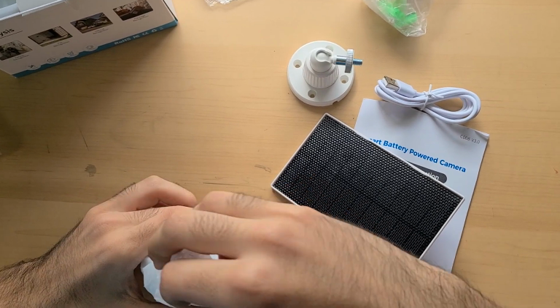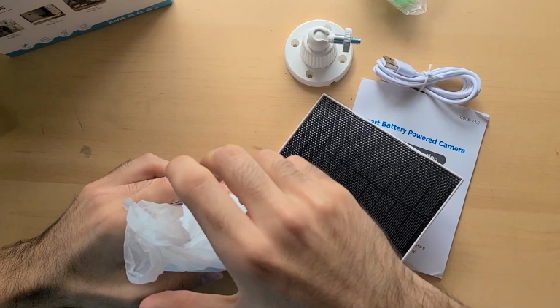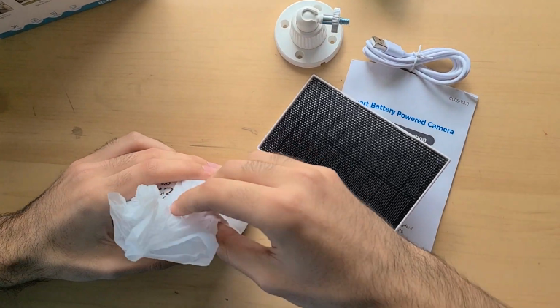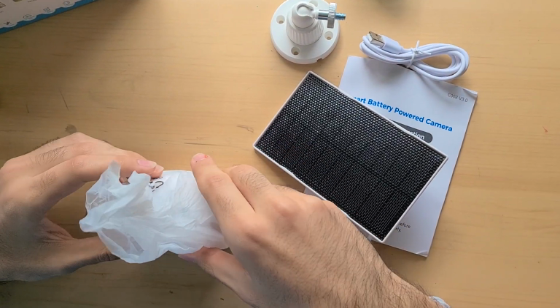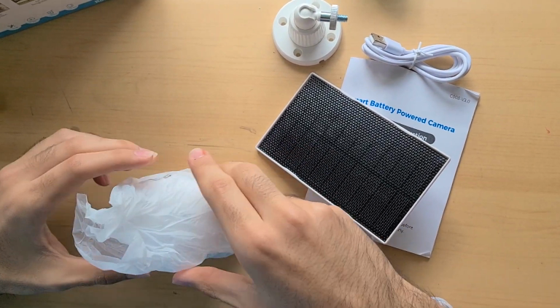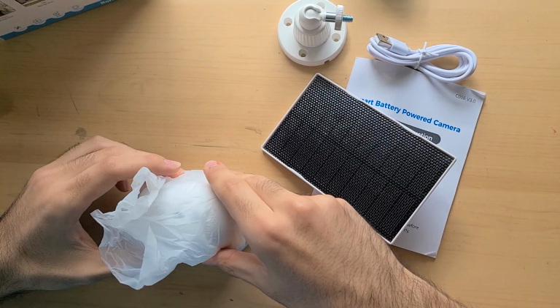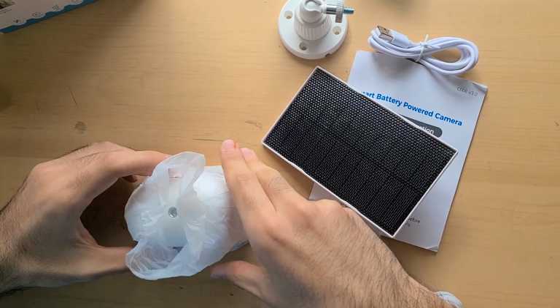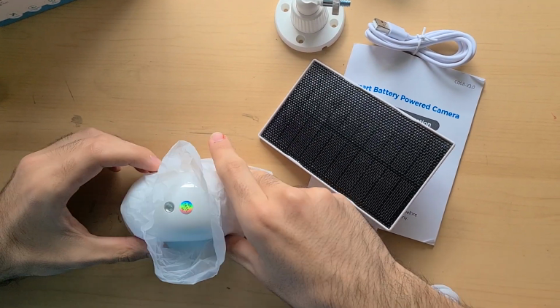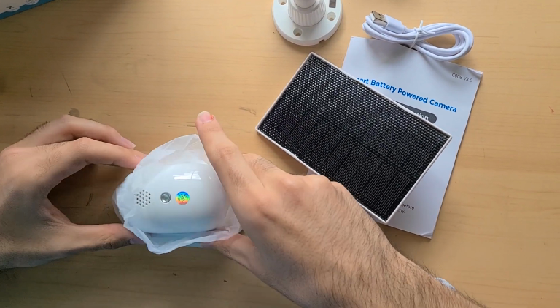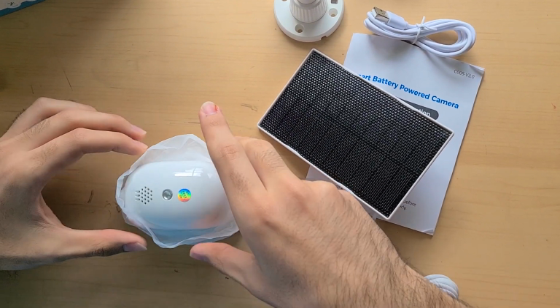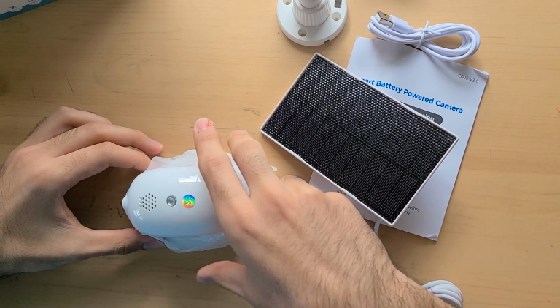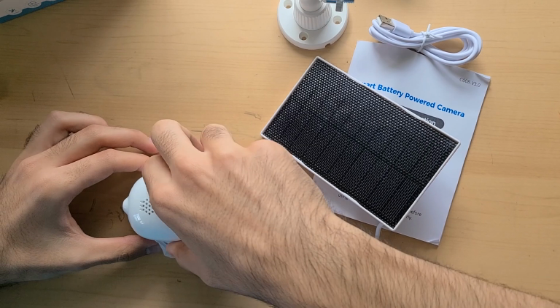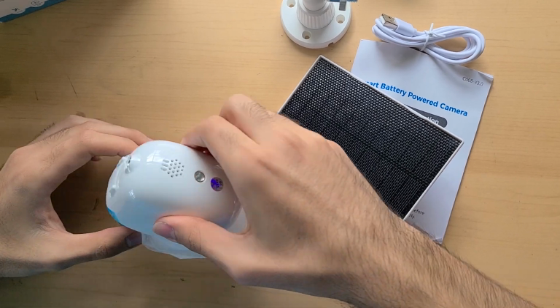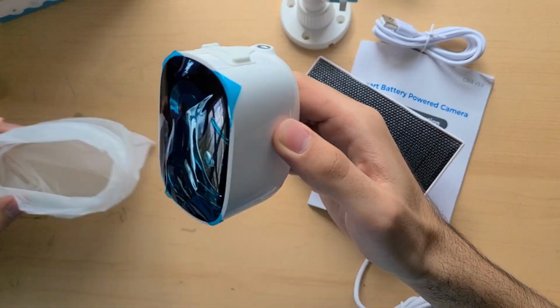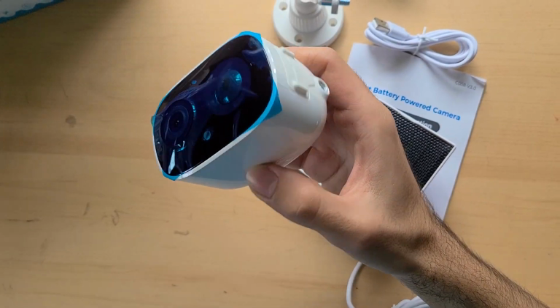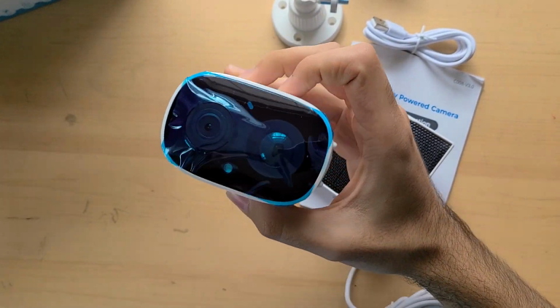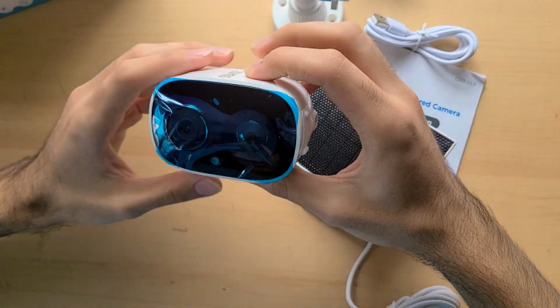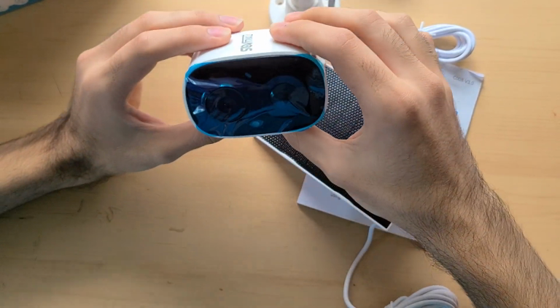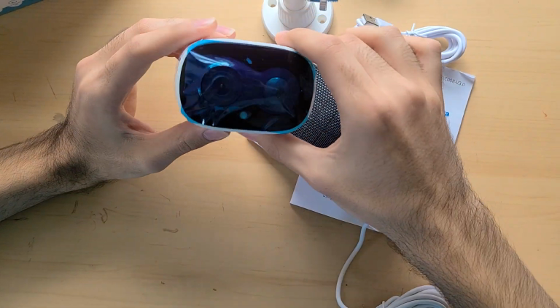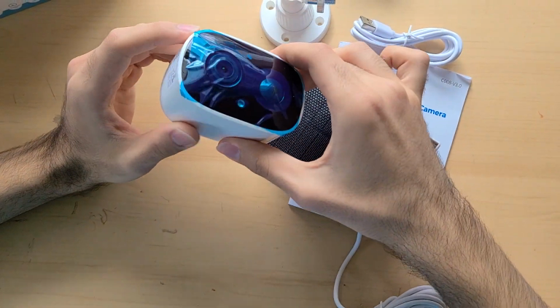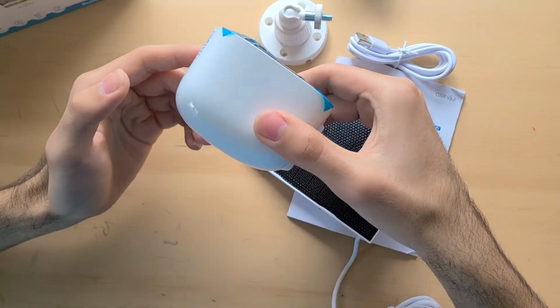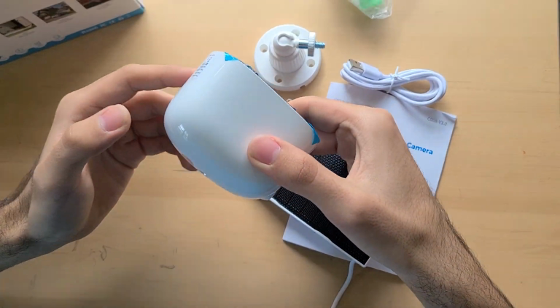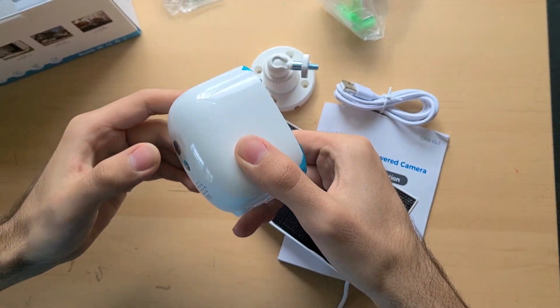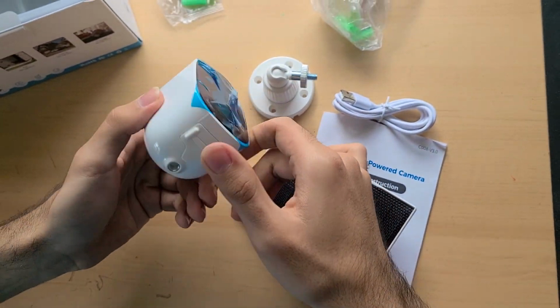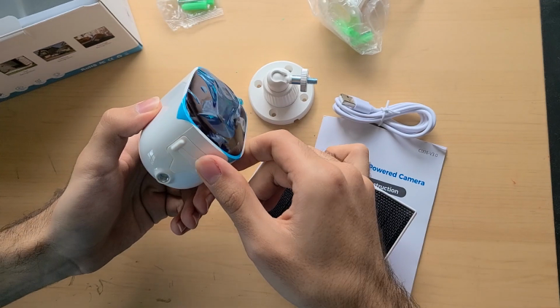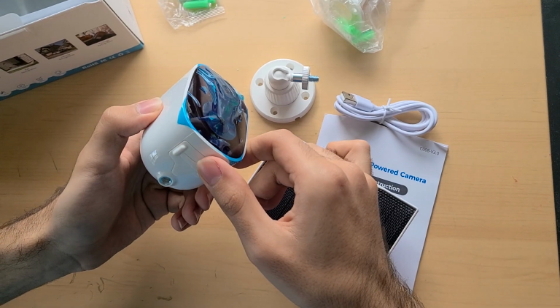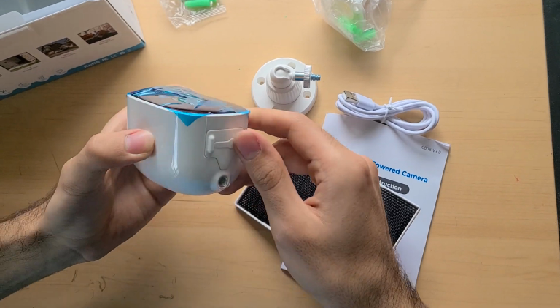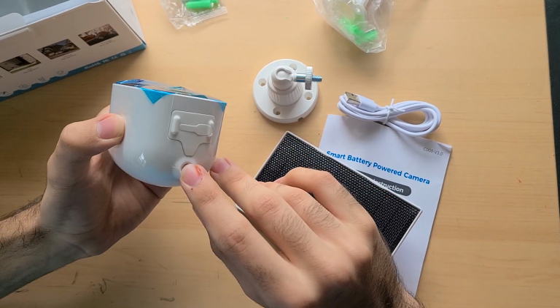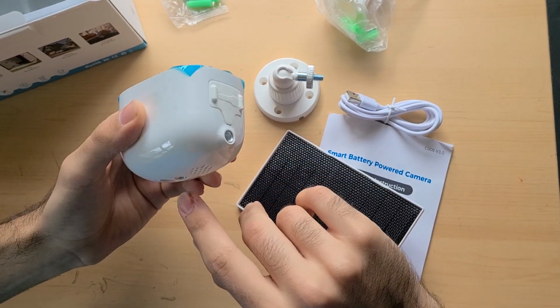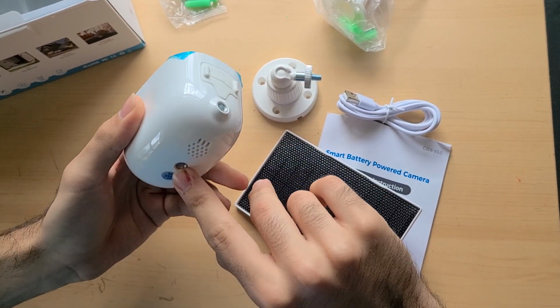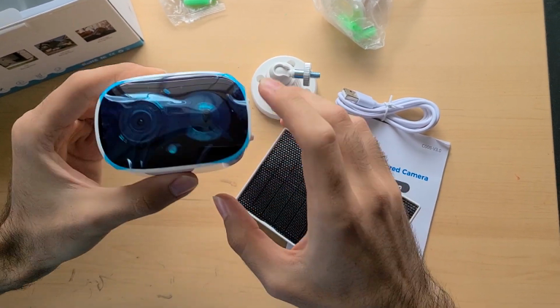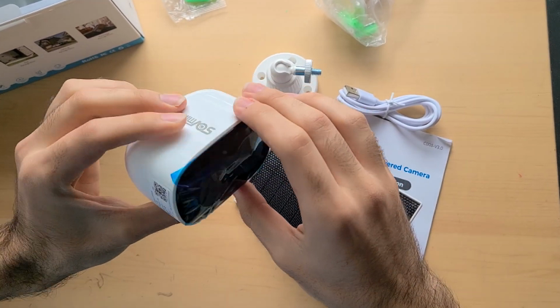All this seems extremely simple and easy to use — not much of a hassle. Here's the camera itself, with the mounts here and here.